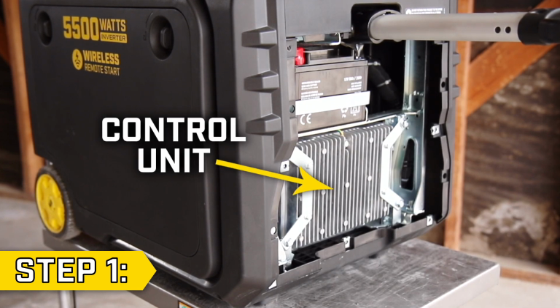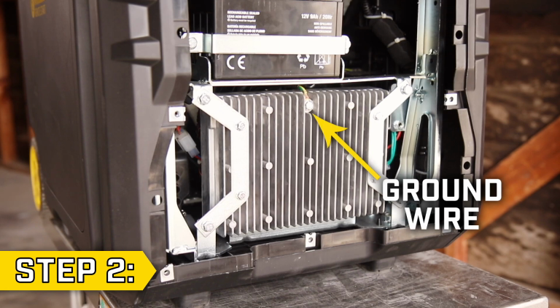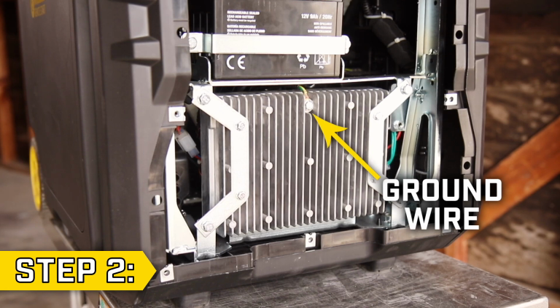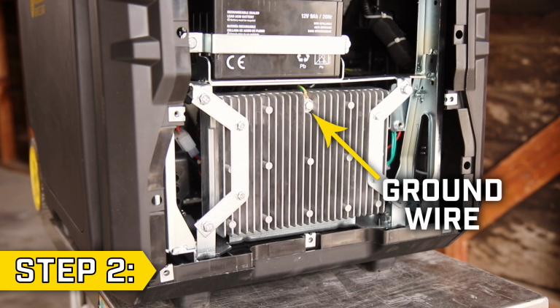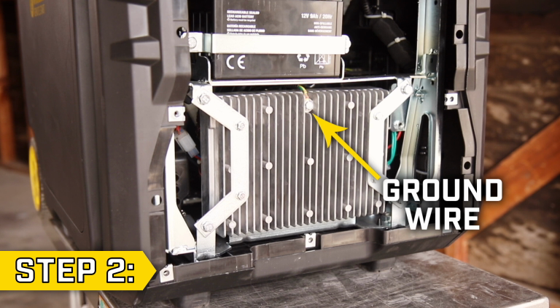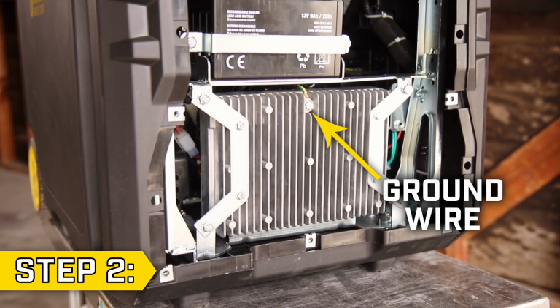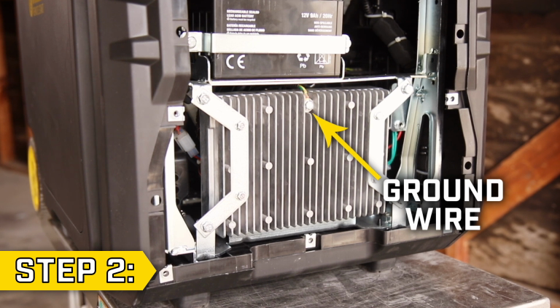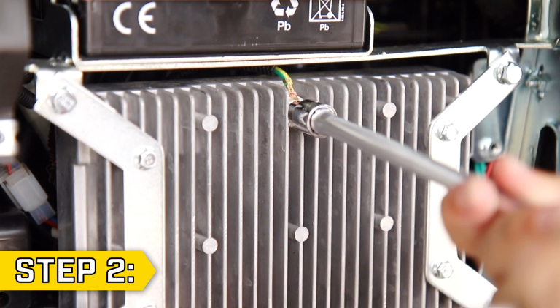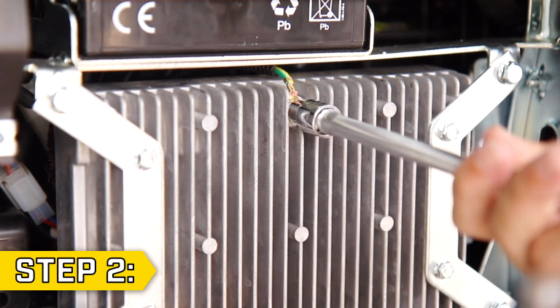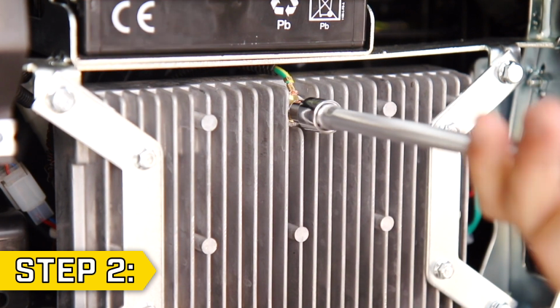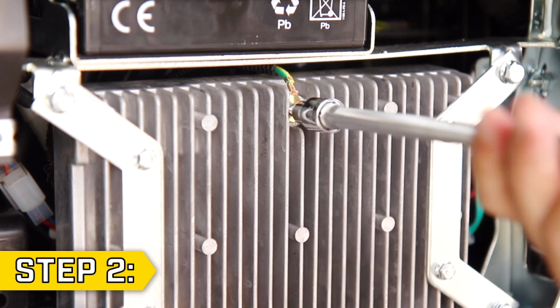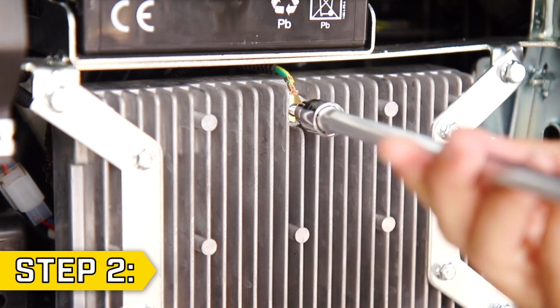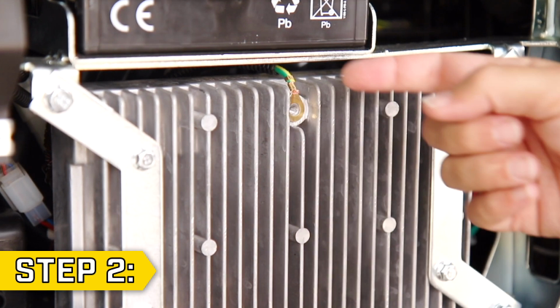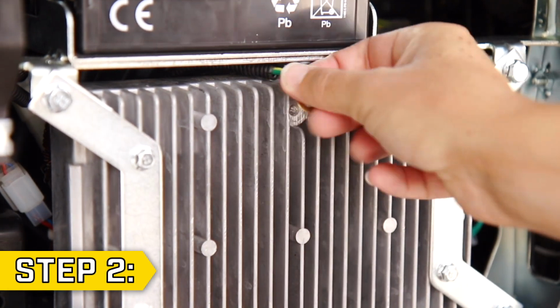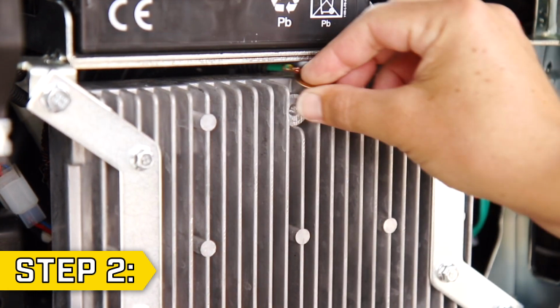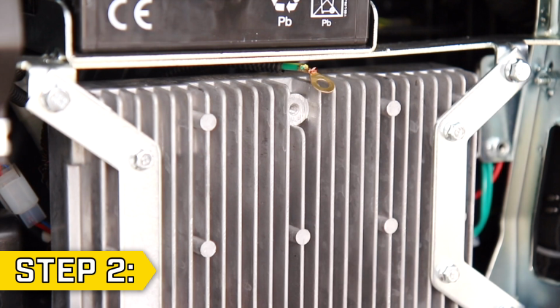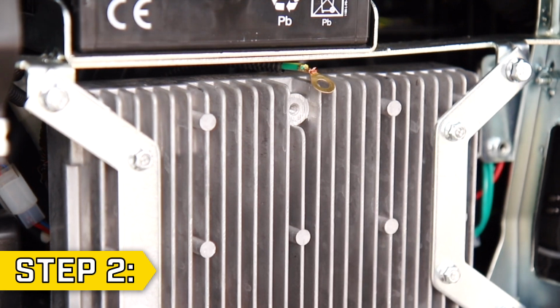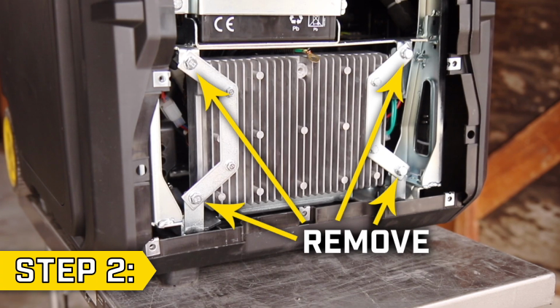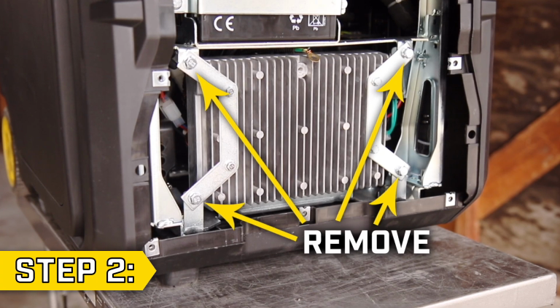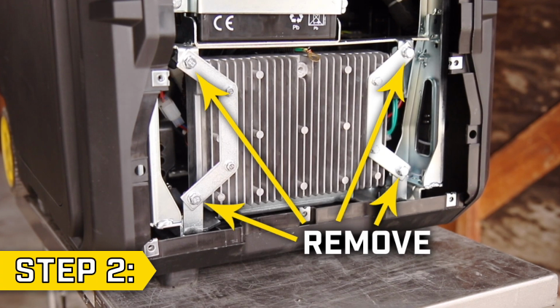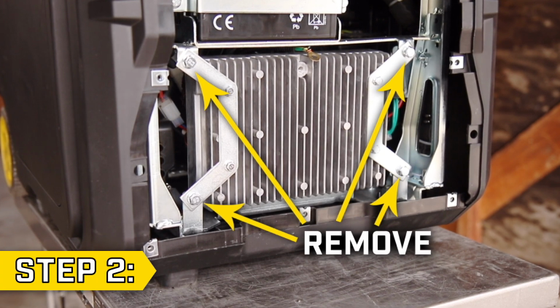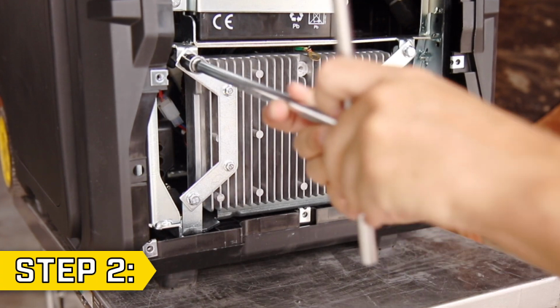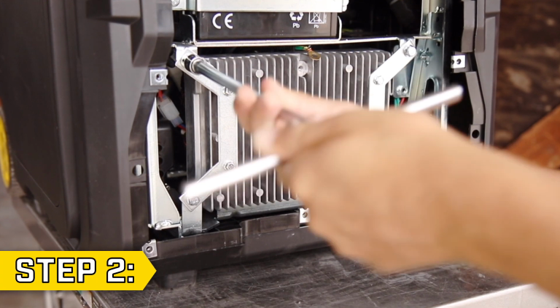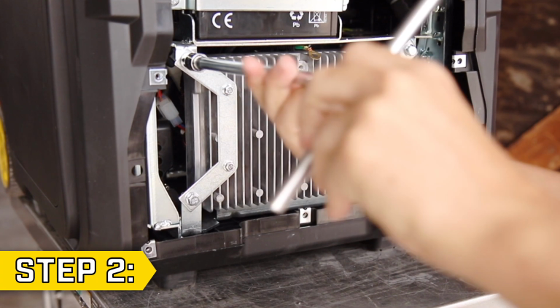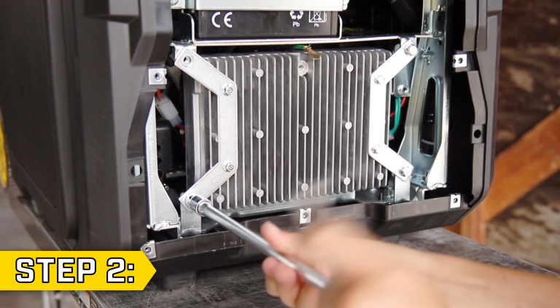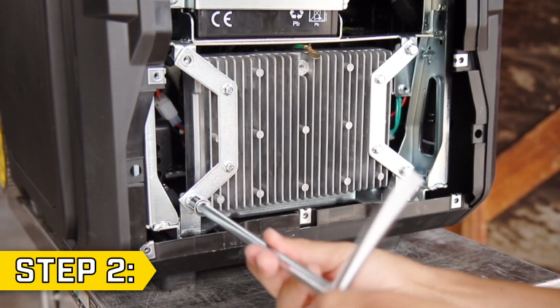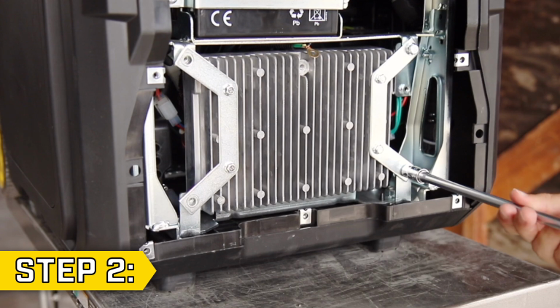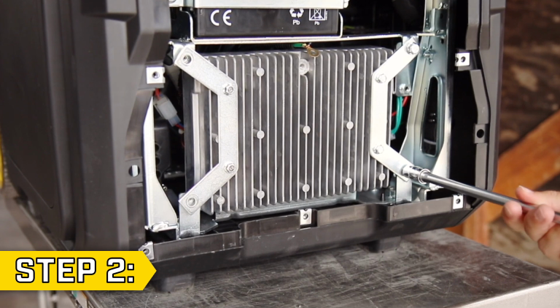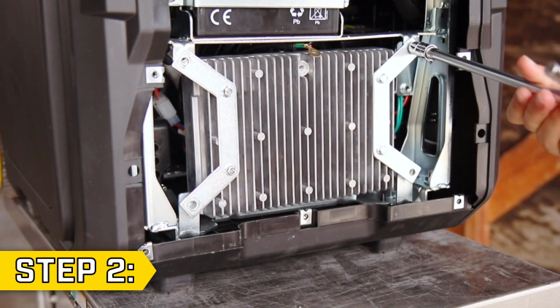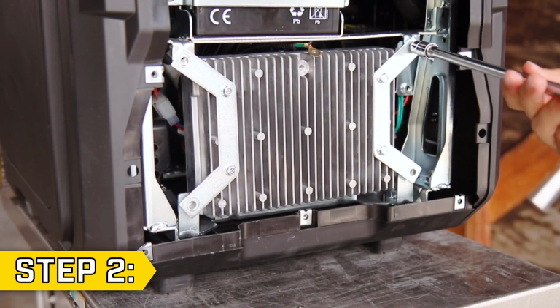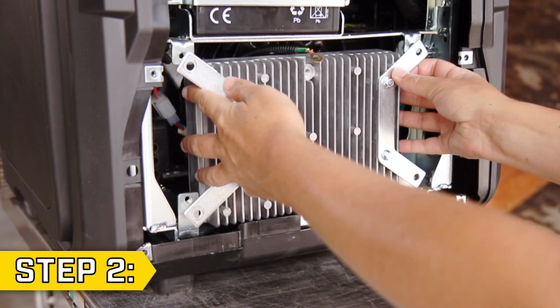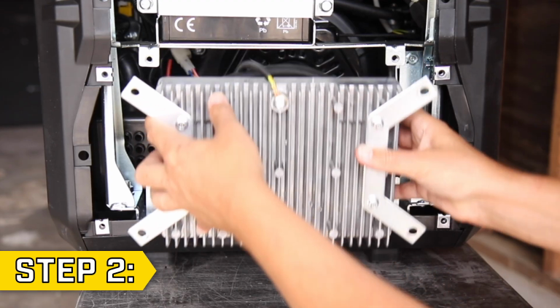Step 2. Locate the ground wire connected to the control unit and remove the ground wire bolt with an 8mm socket. Then remove the 4 bolts holding on the control unit side brackets with a 10mm socket and reposition the control unit to access the recoil assembly.